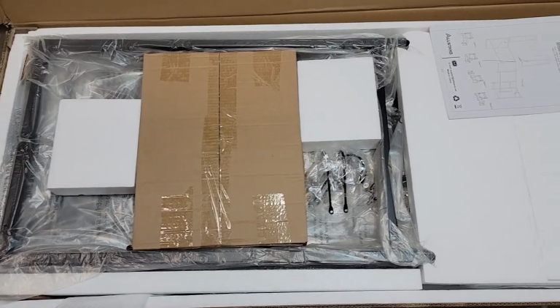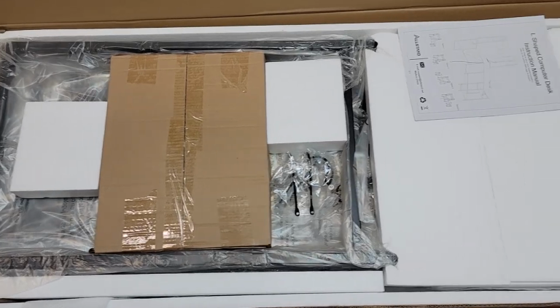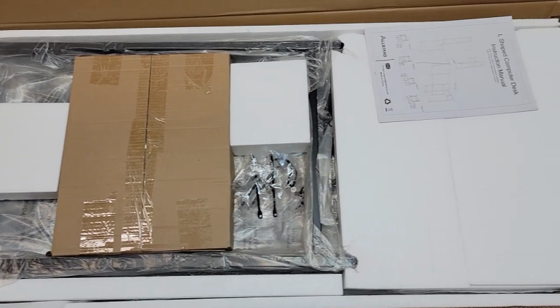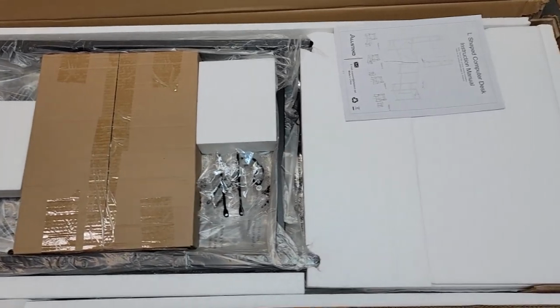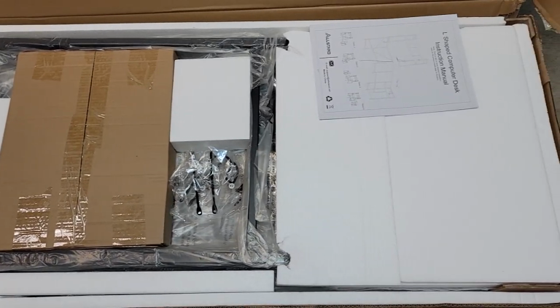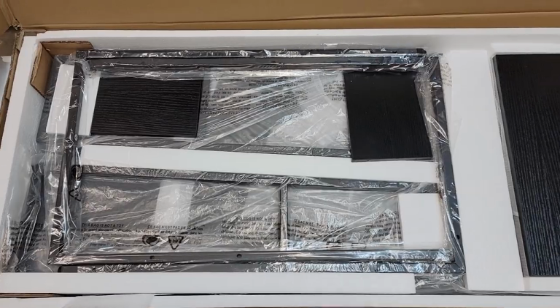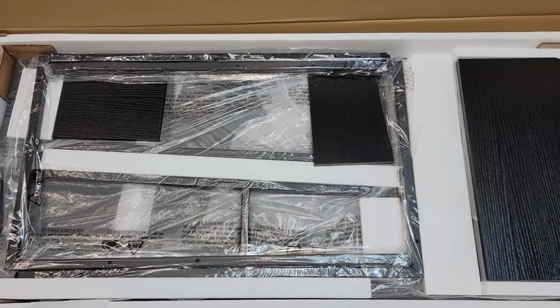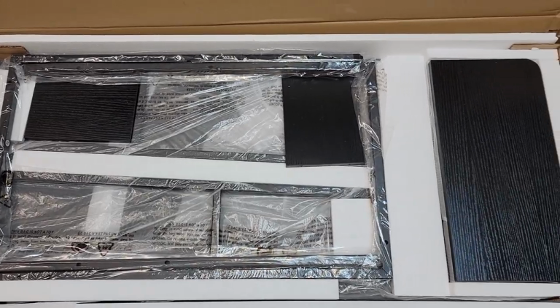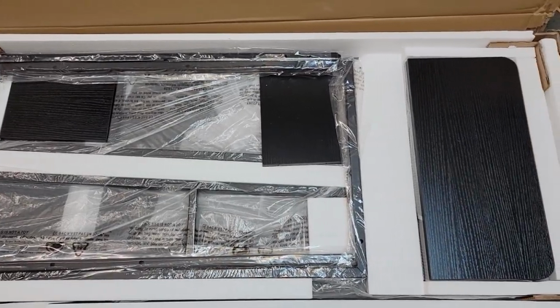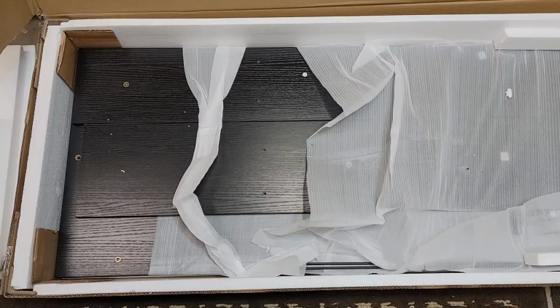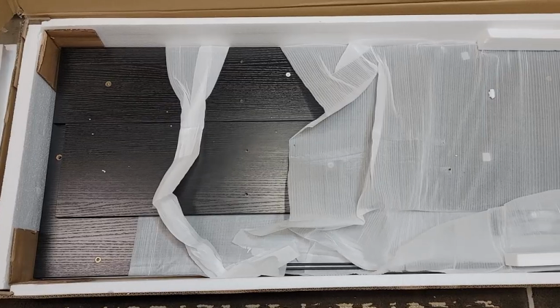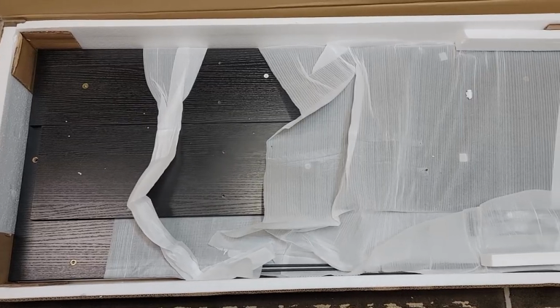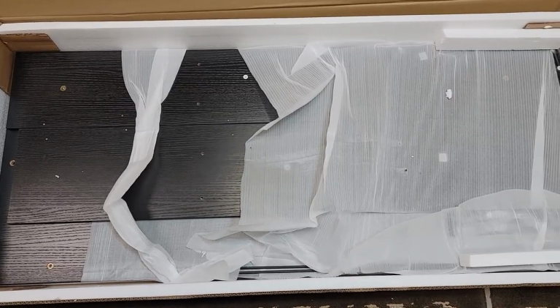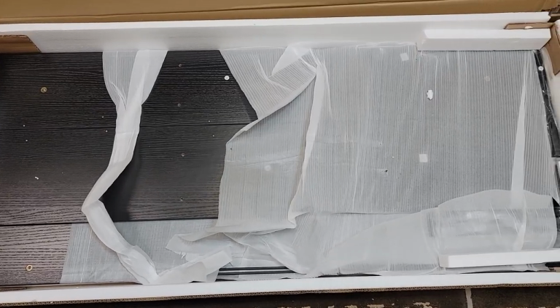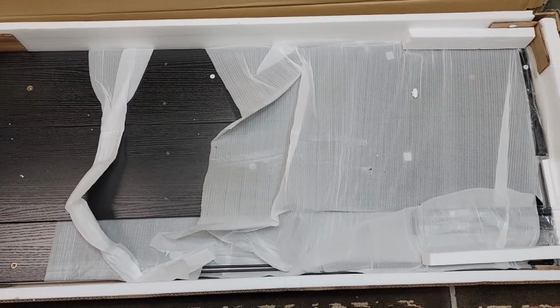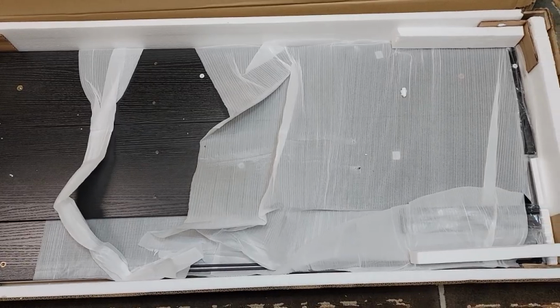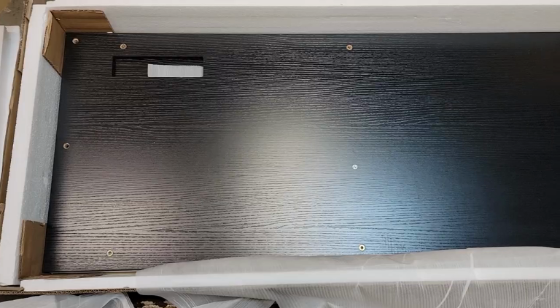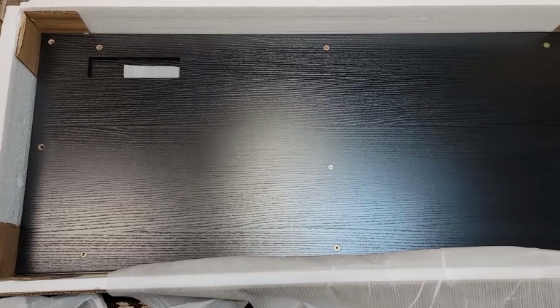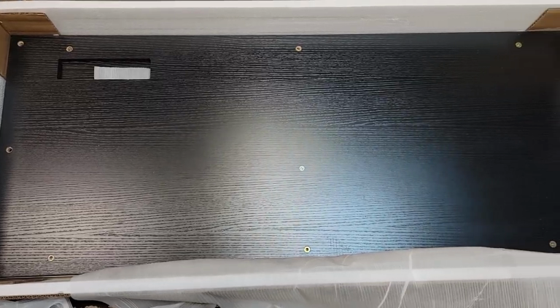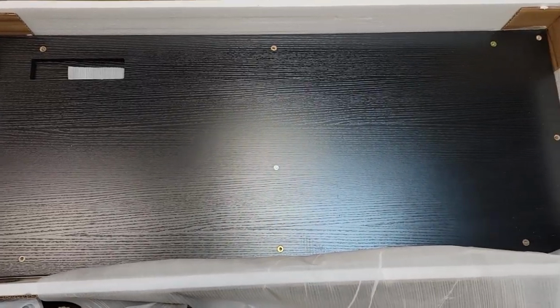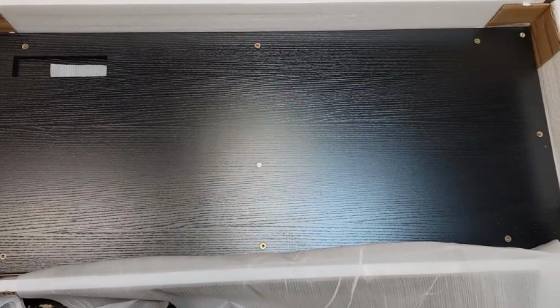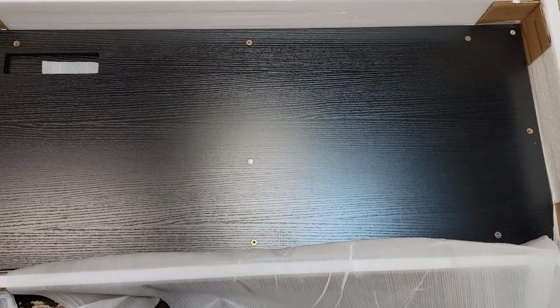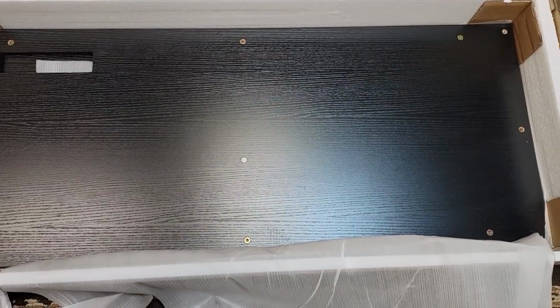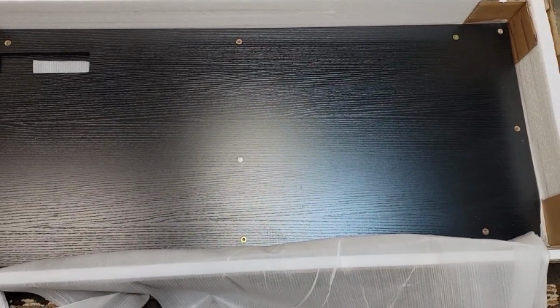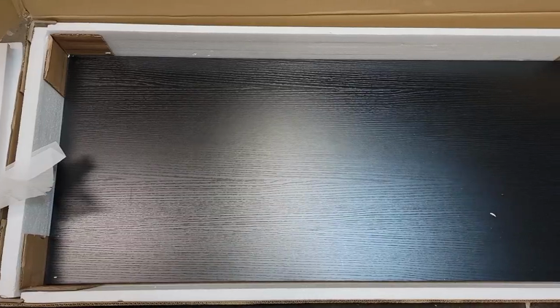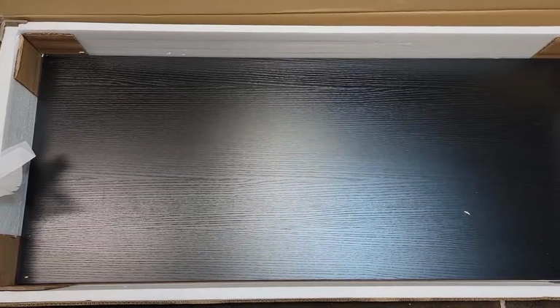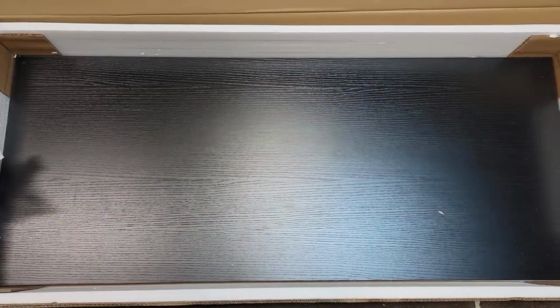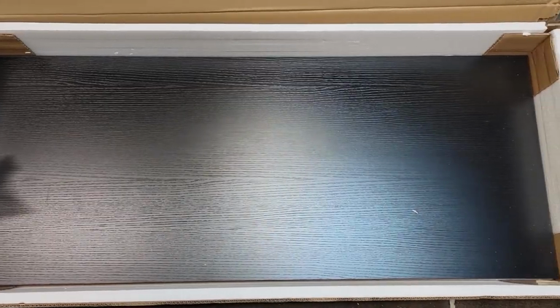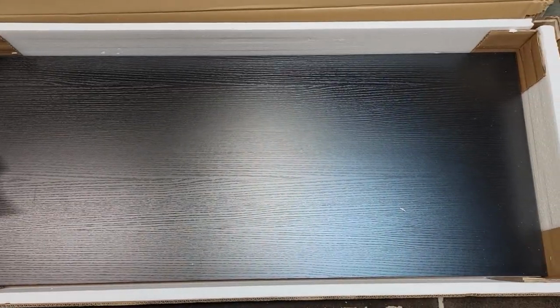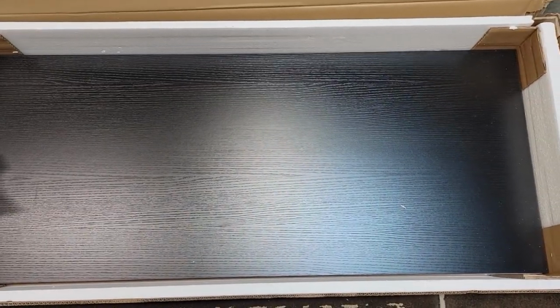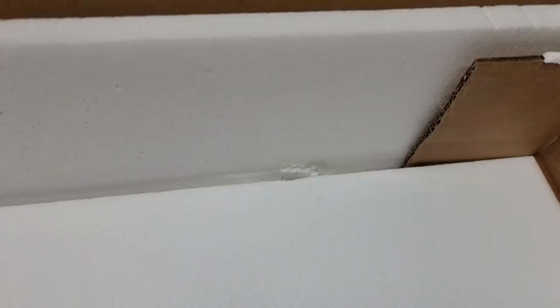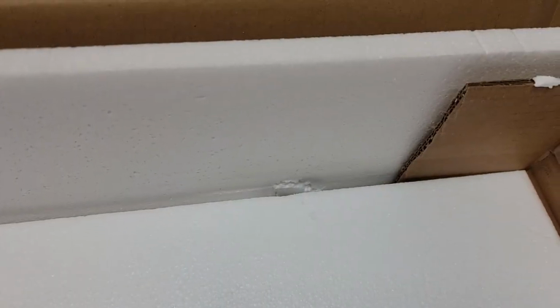So I started unboxing the table, and I will say there are some negative things I did not like about this table, which I will get to in a minute, but the packaging wasn't one of them. It was packaged really well, and the table in the location of the damage on the box didn't have a scratch on it.